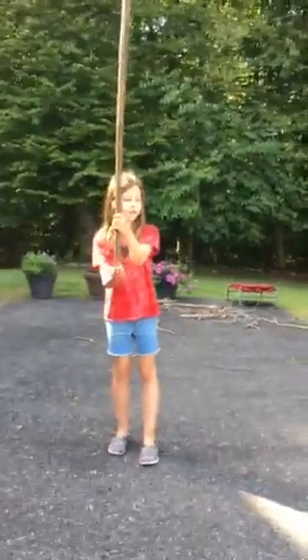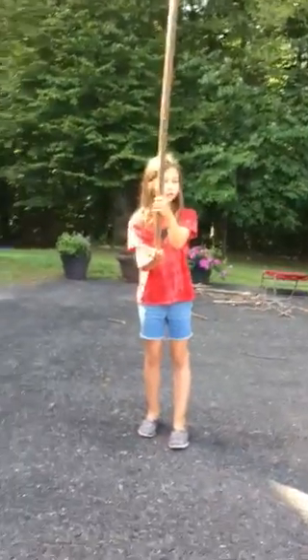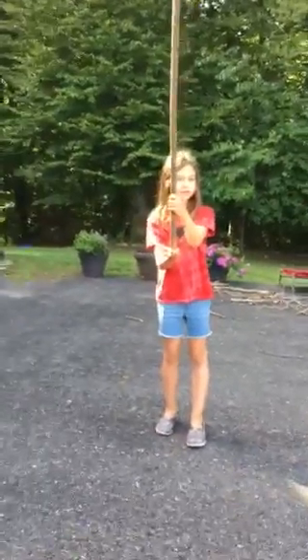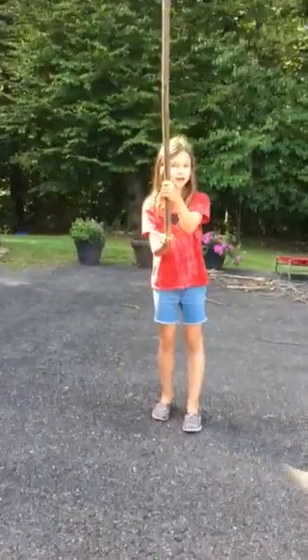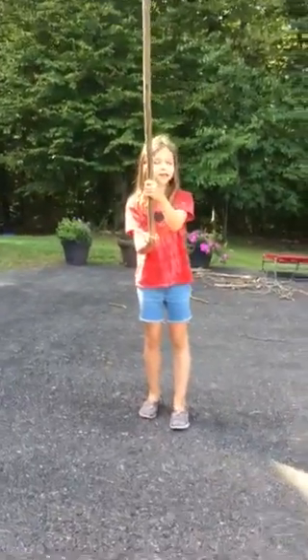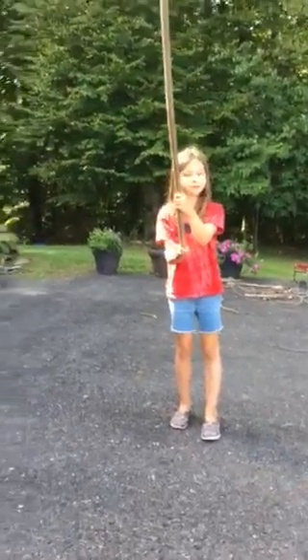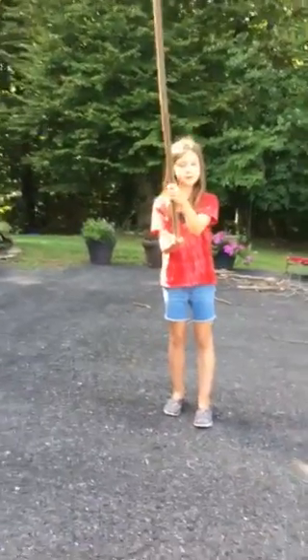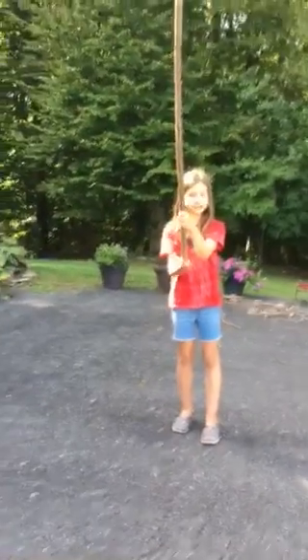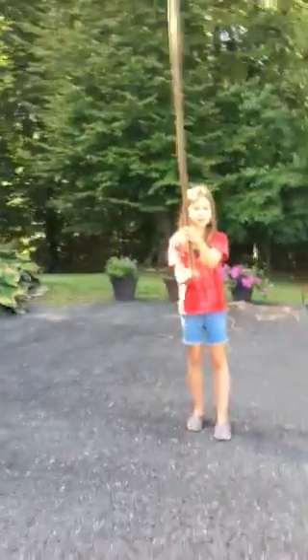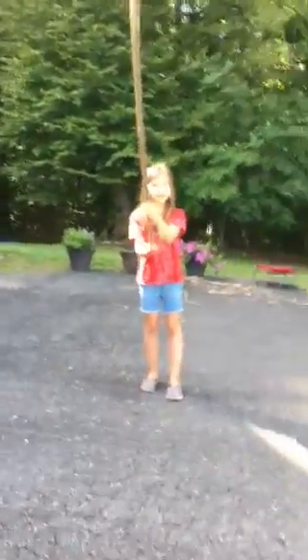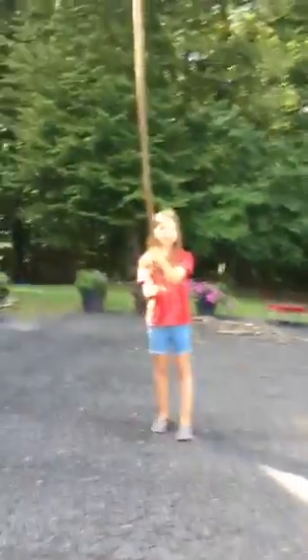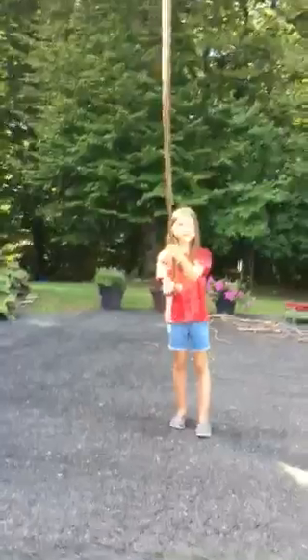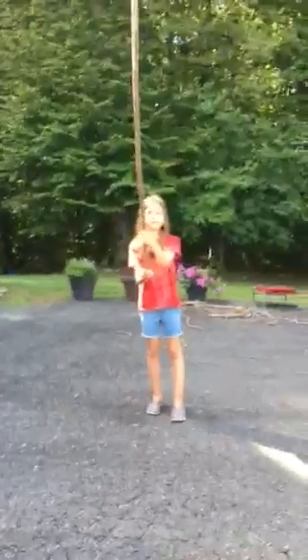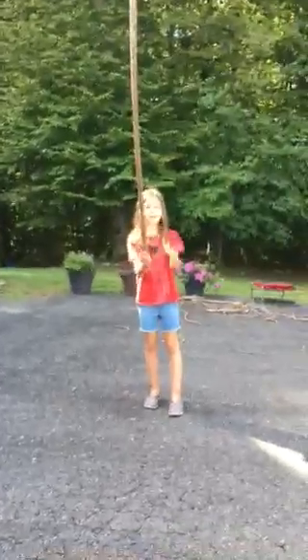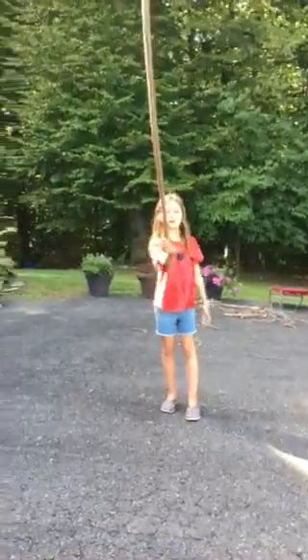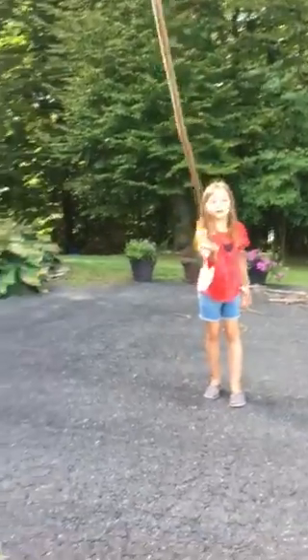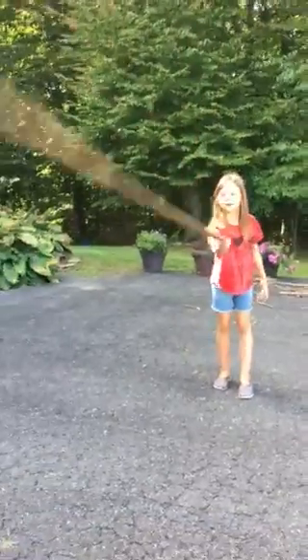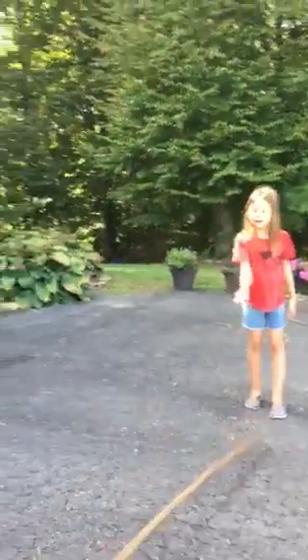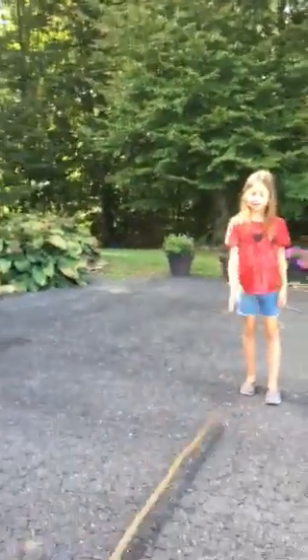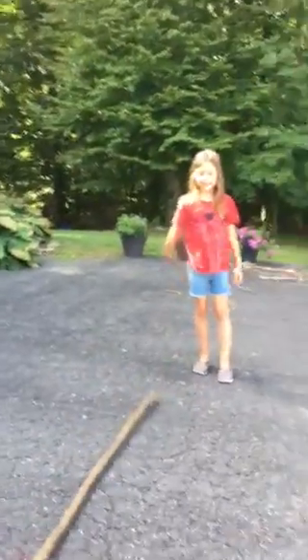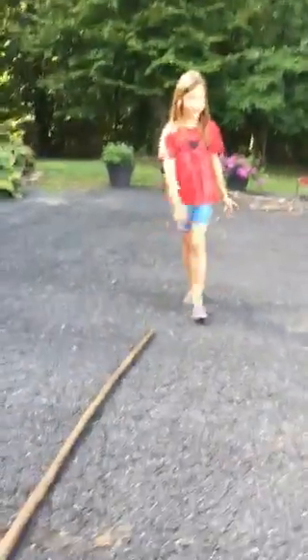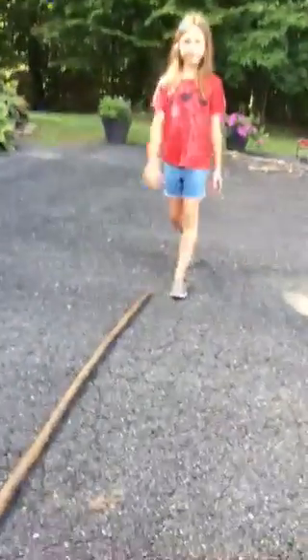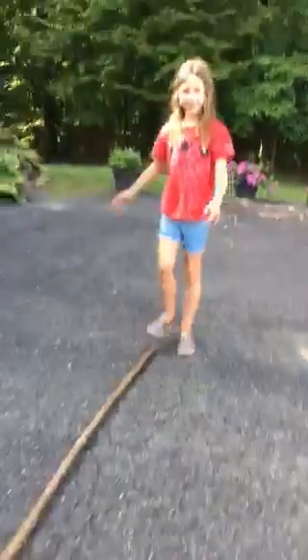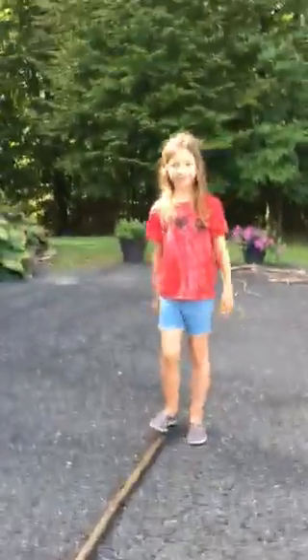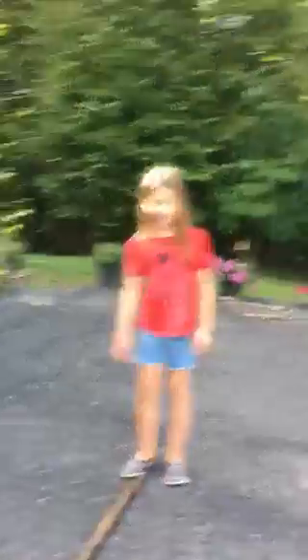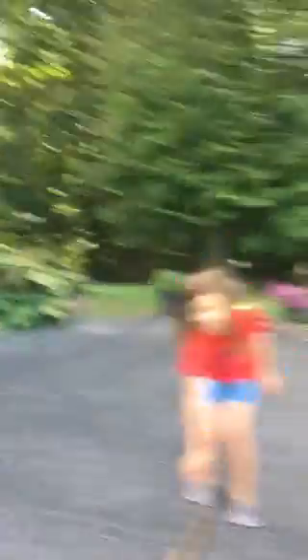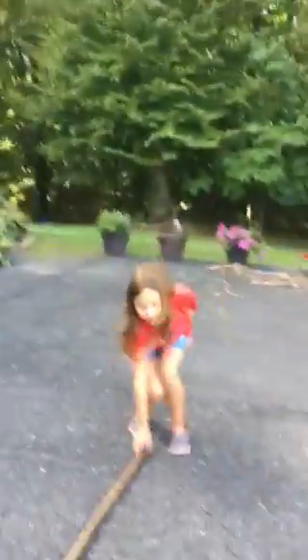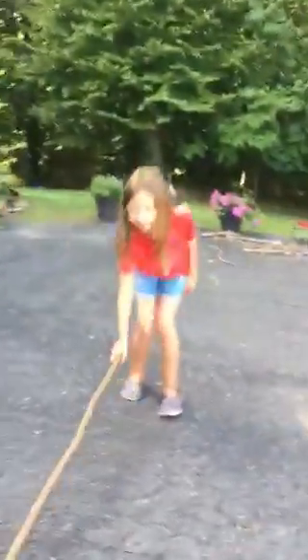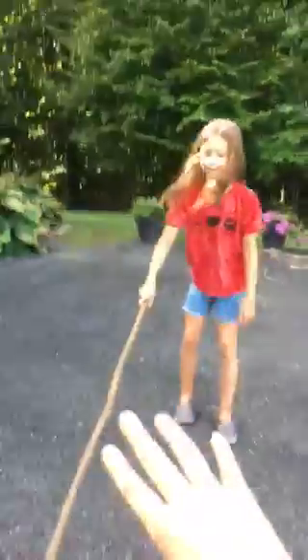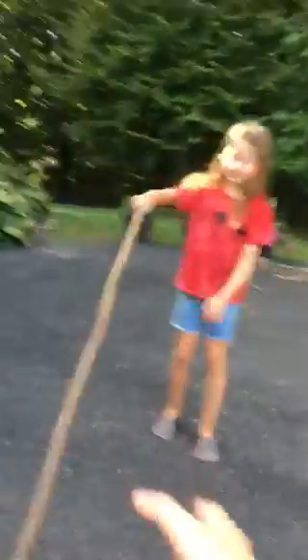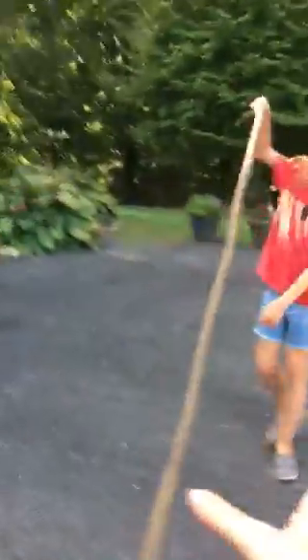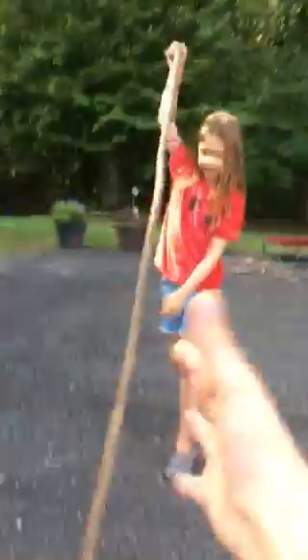Ready? Yep. You may want to move back. Ready? Set. Go! I can't do it for that long. Let me do it now.